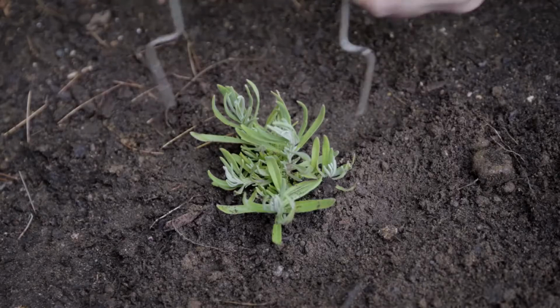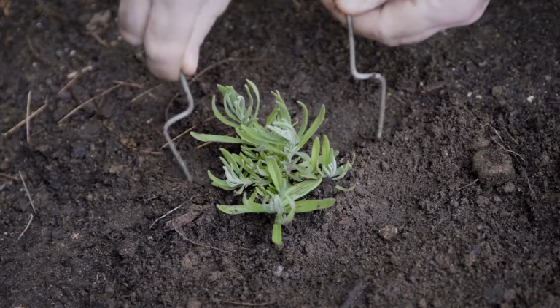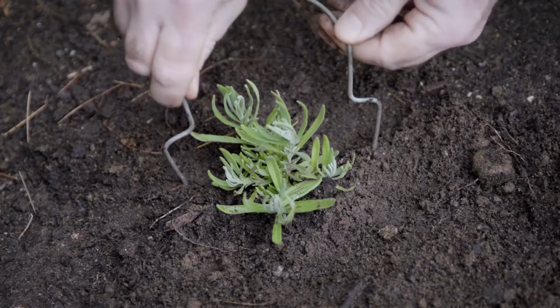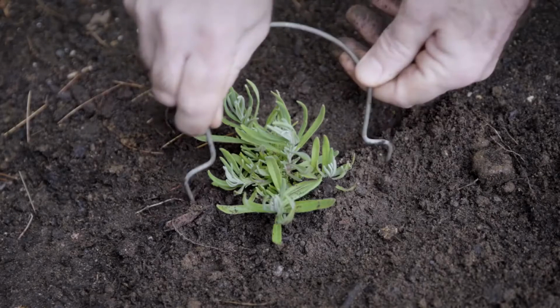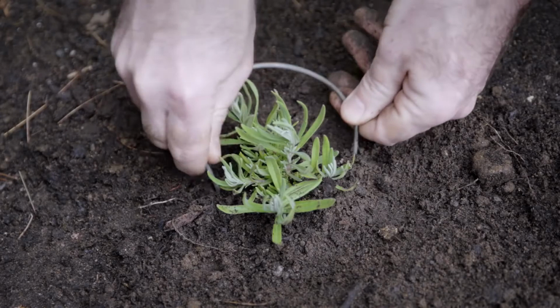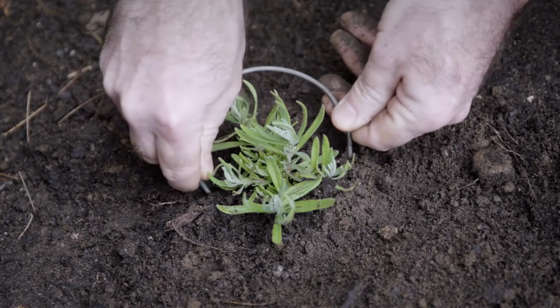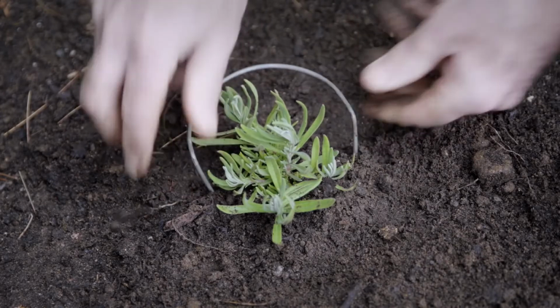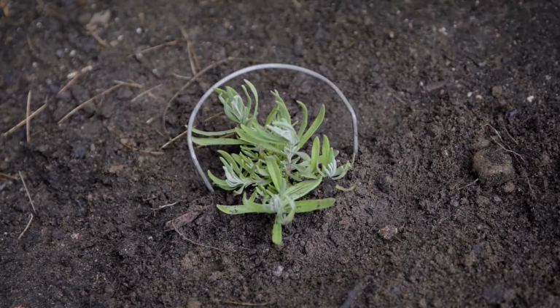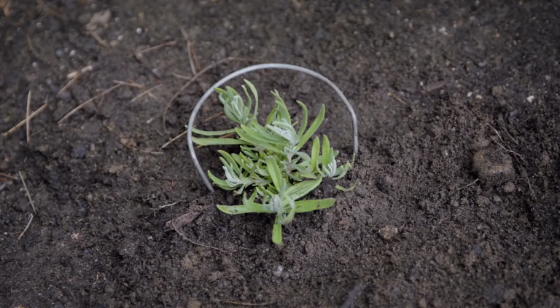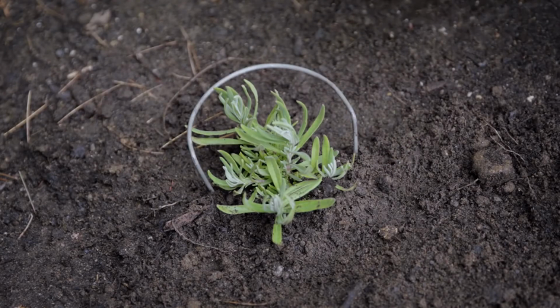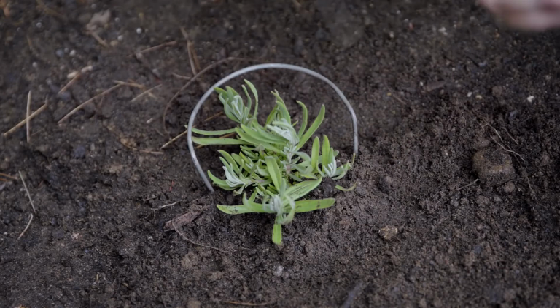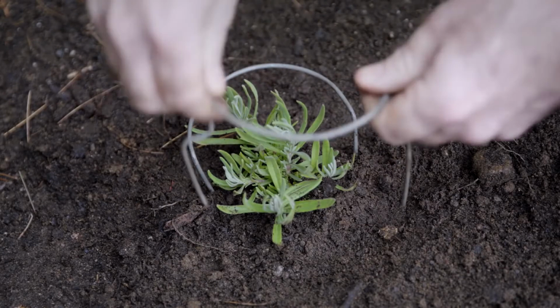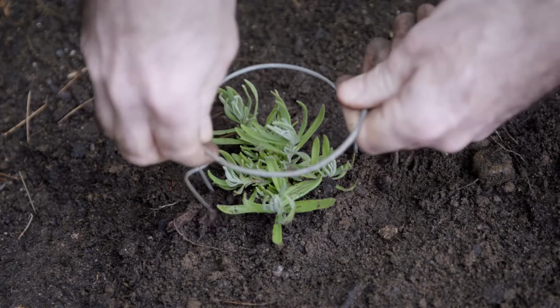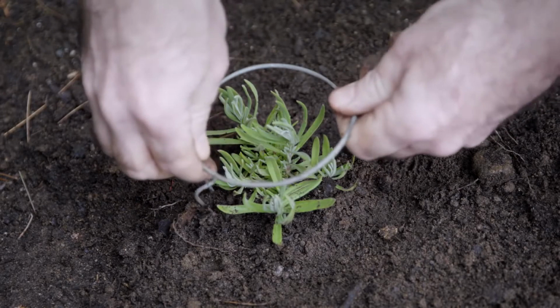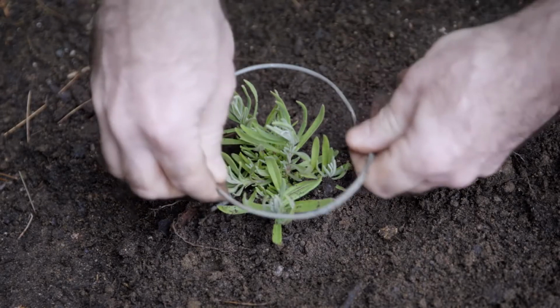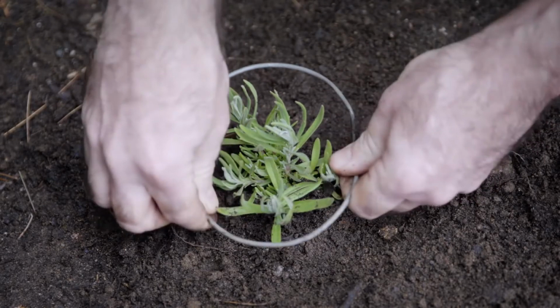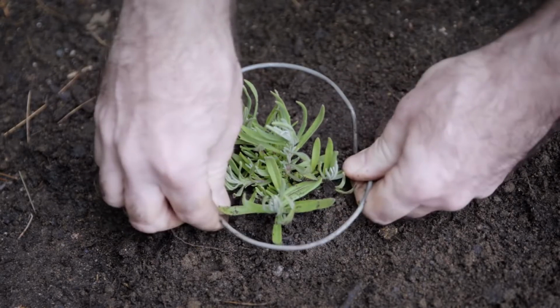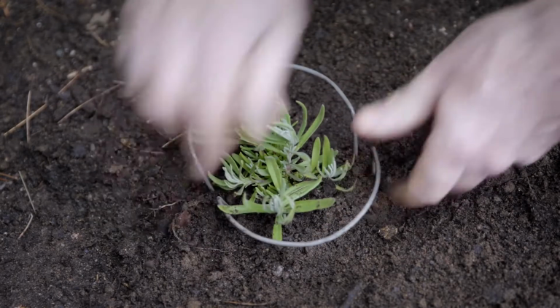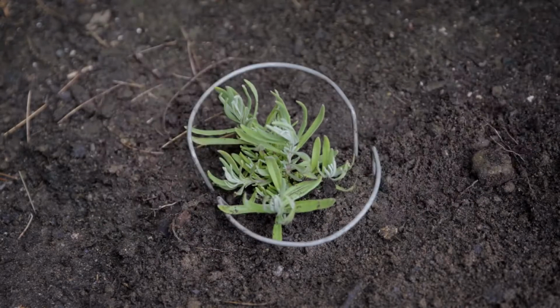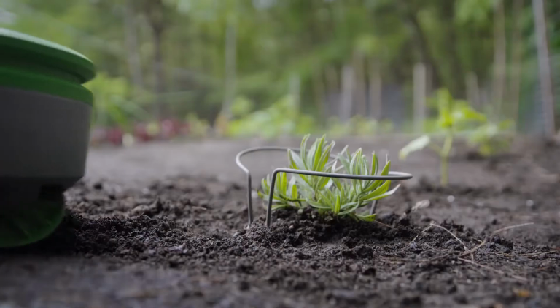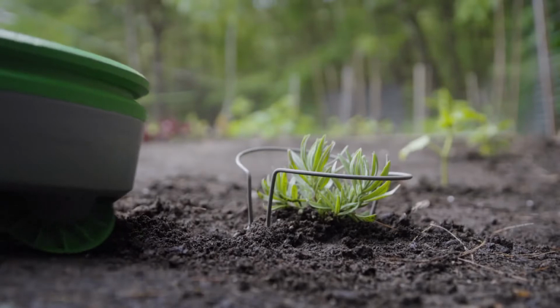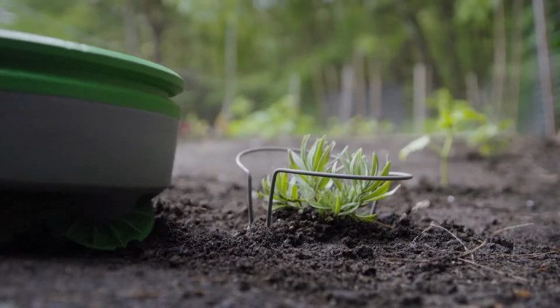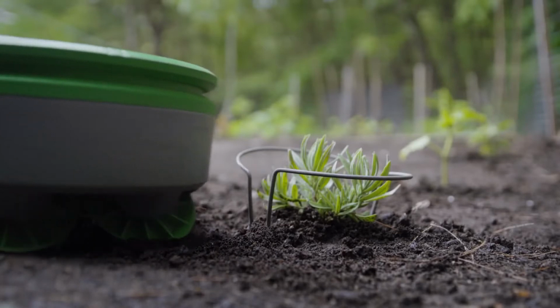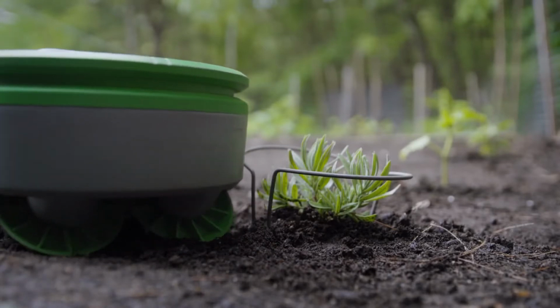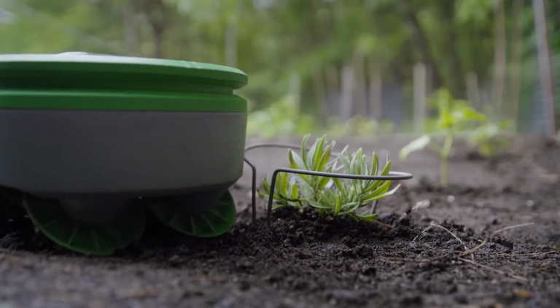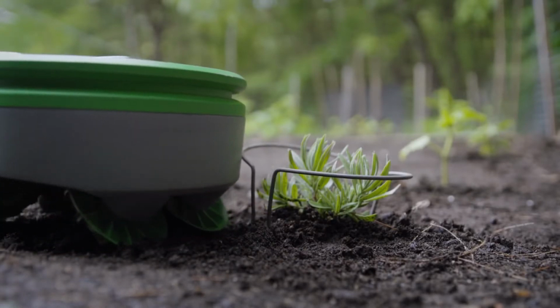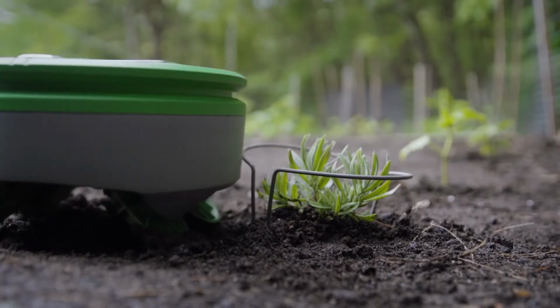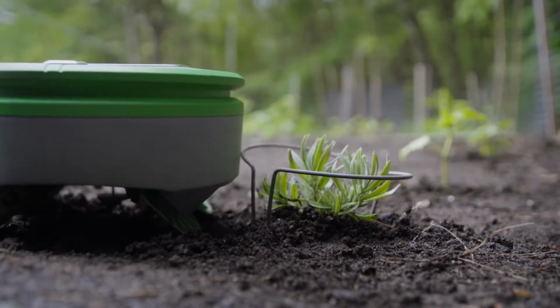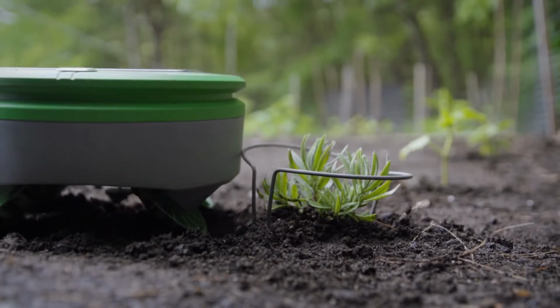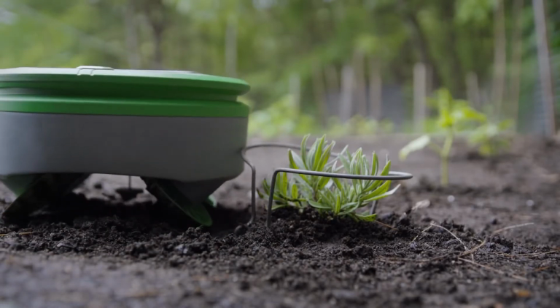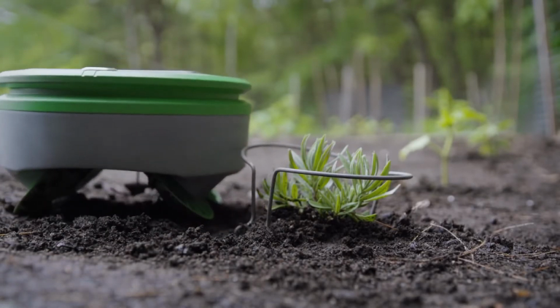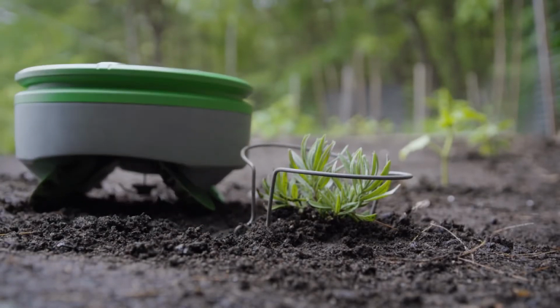To inform Turtle that you want to keep a small plant, you put one of the provided plant collars around the seedling. This lets Turtle know that it's a desired plant. Once the plant is larger, you can remove the collar if you like.